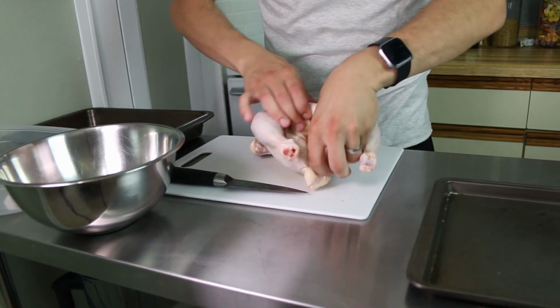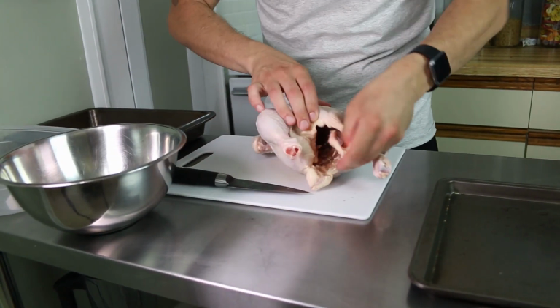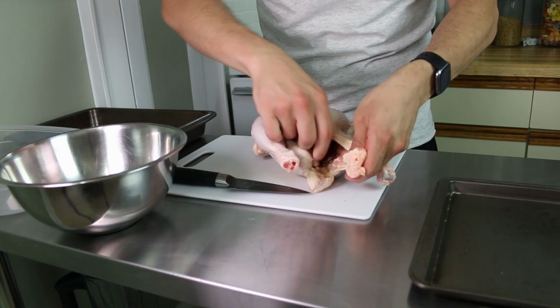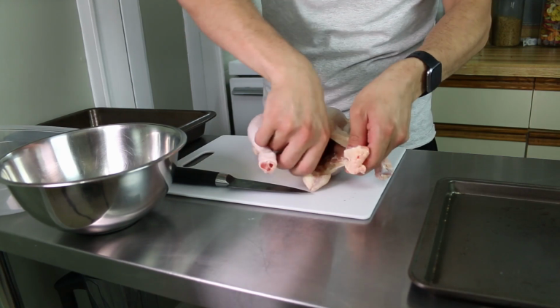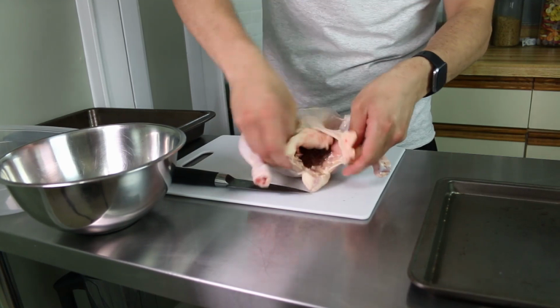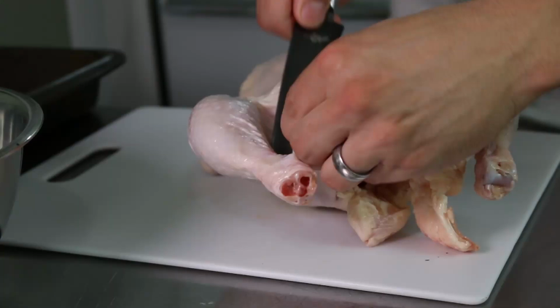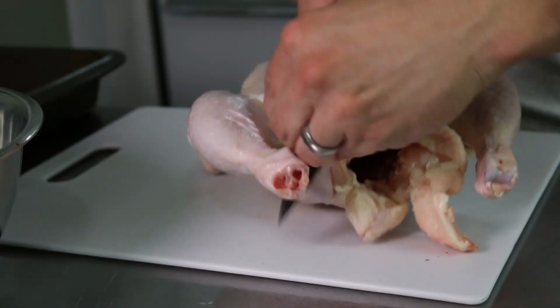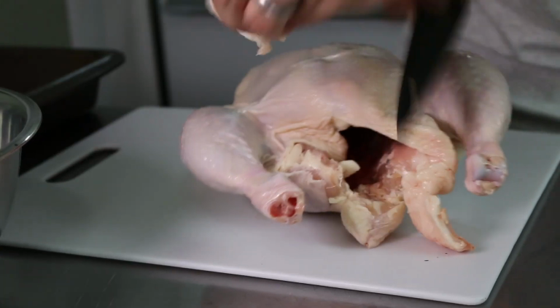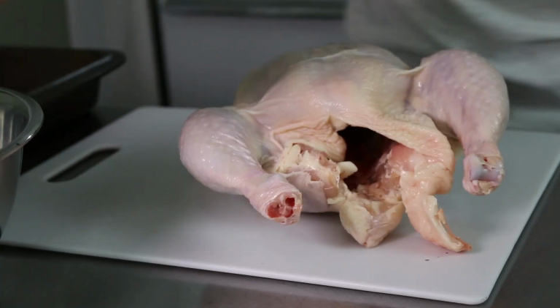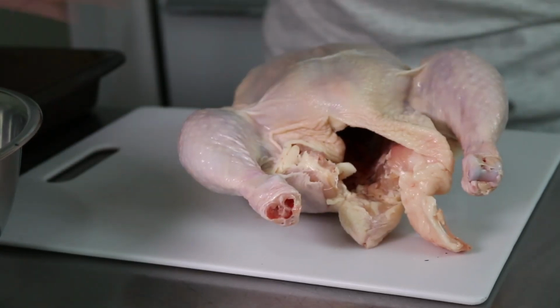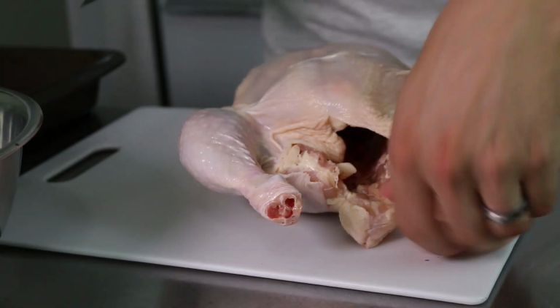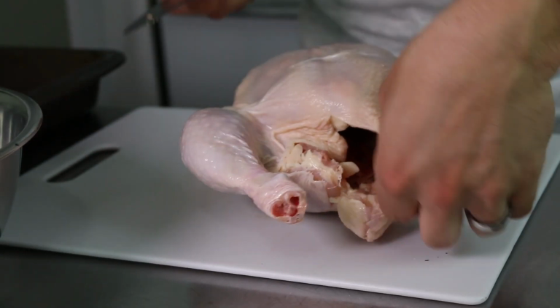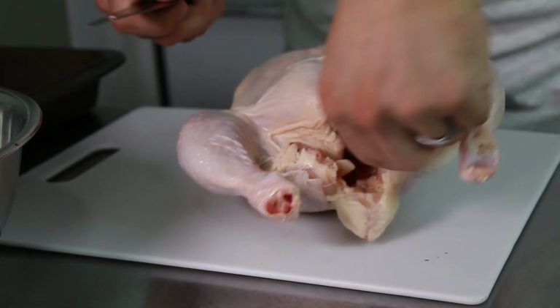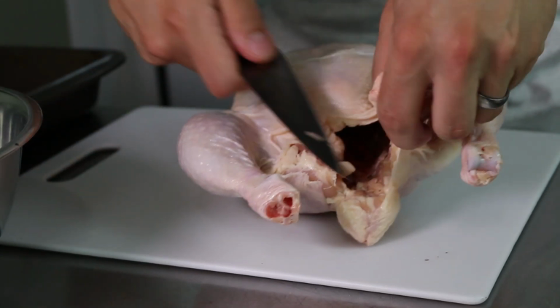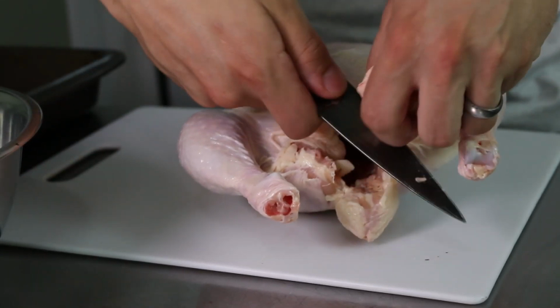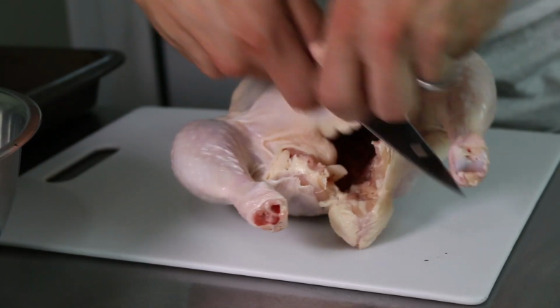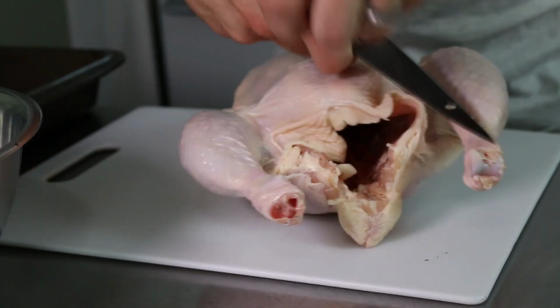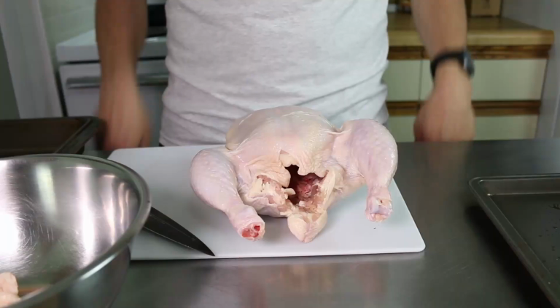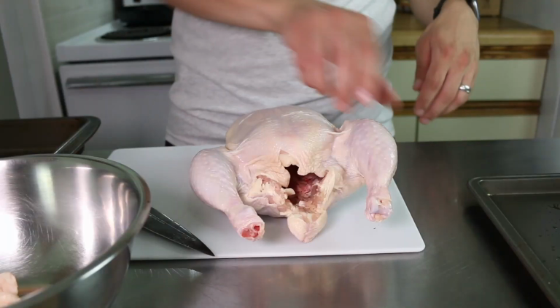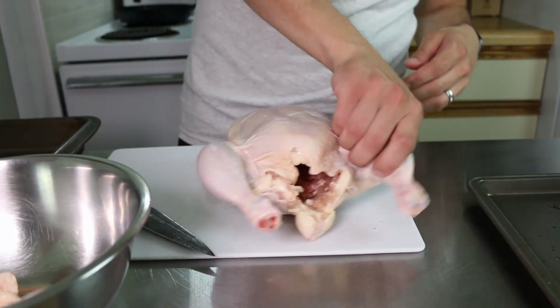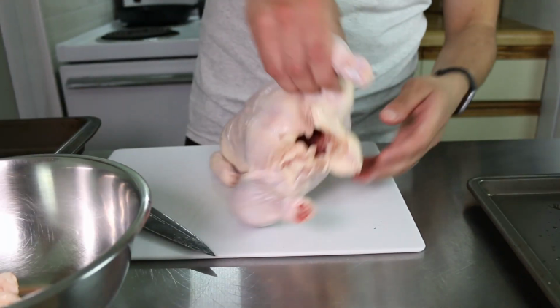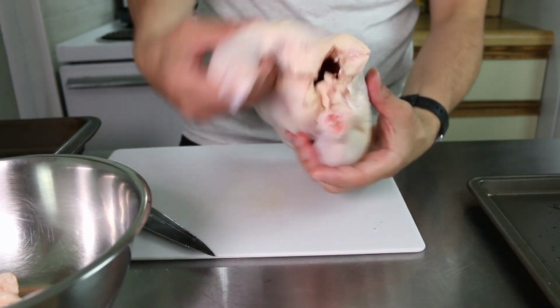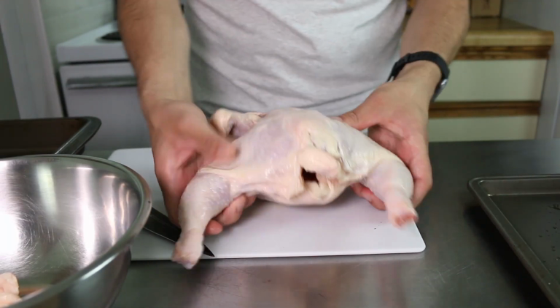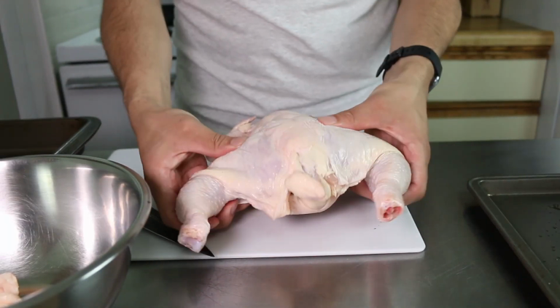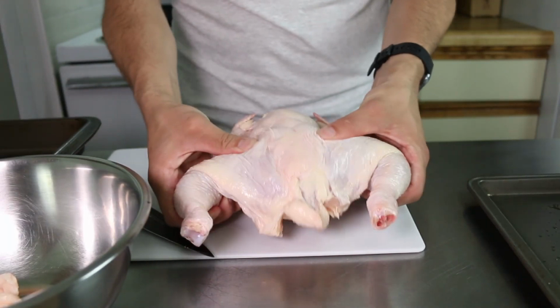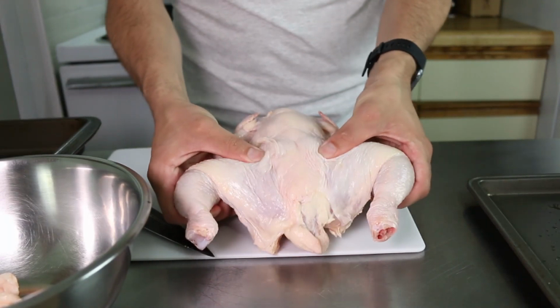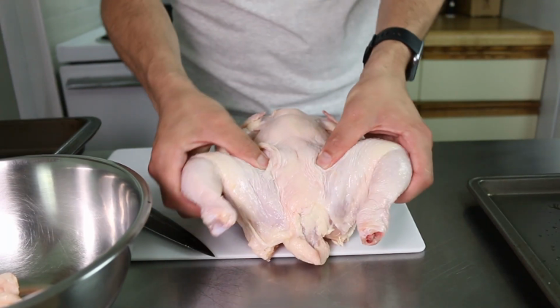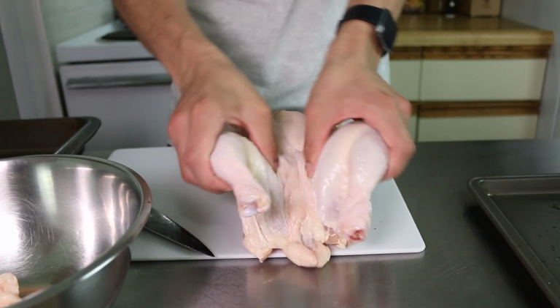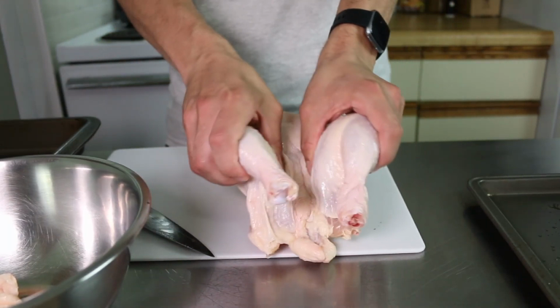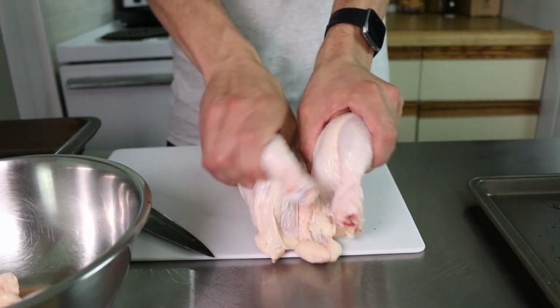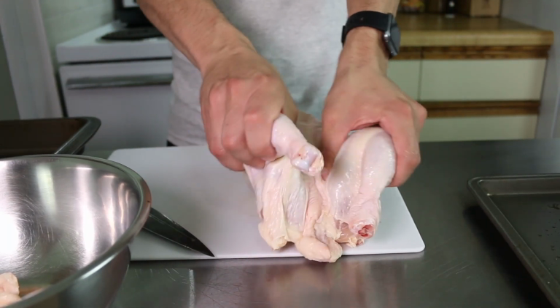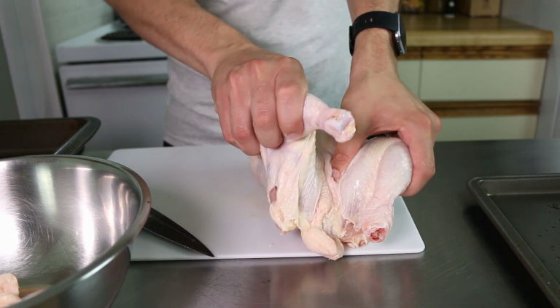Start by trimming the excess fat and skin from around the cavity of the chicken. Flip it so that it's breast side down, put your thumbs on the thigh joints and pop them out of the sockets.